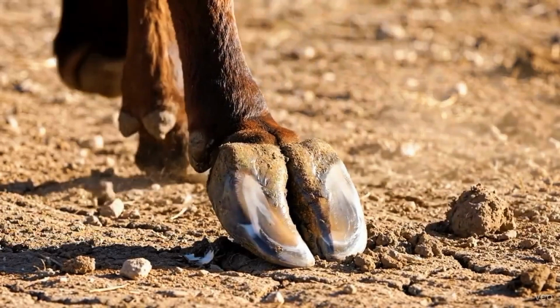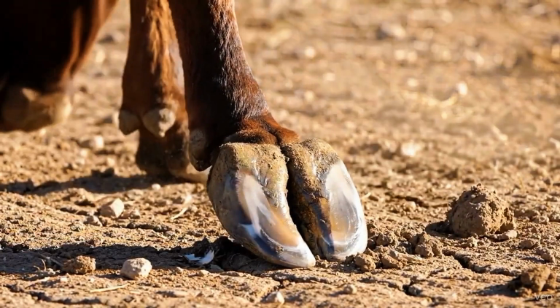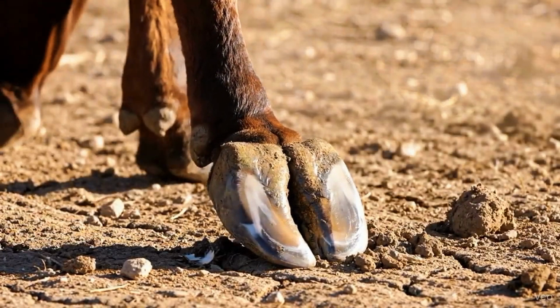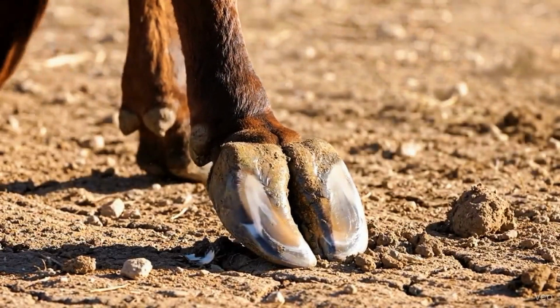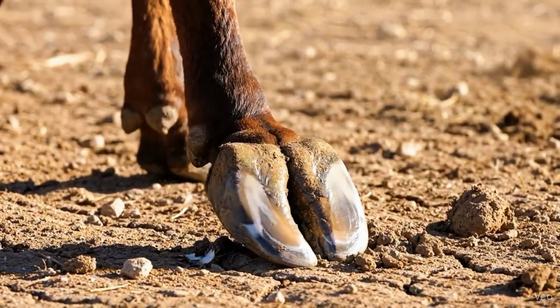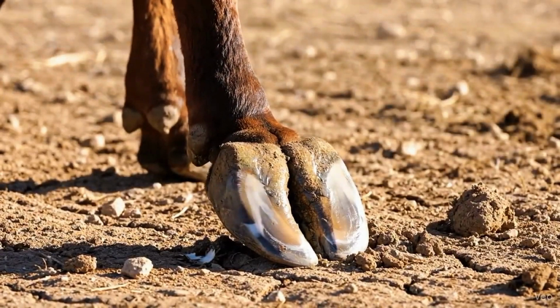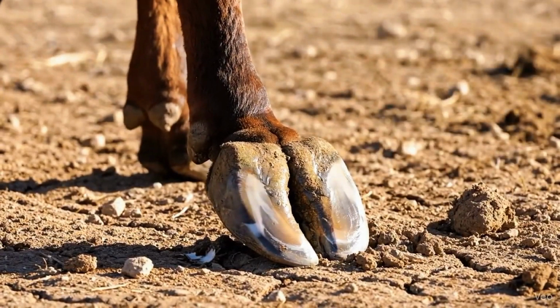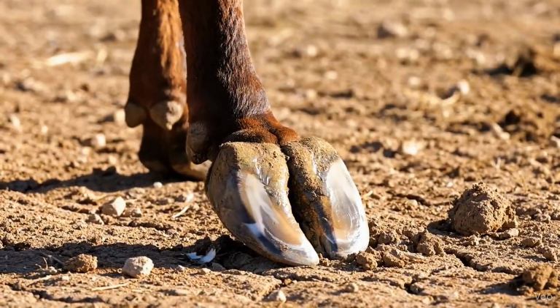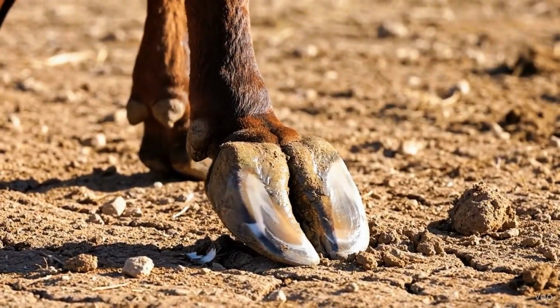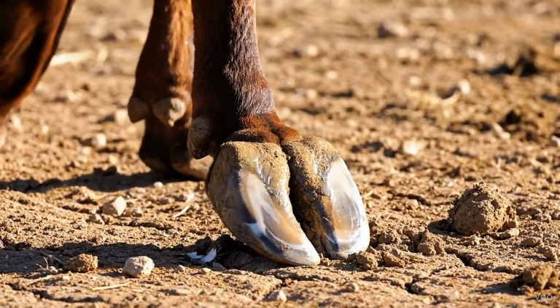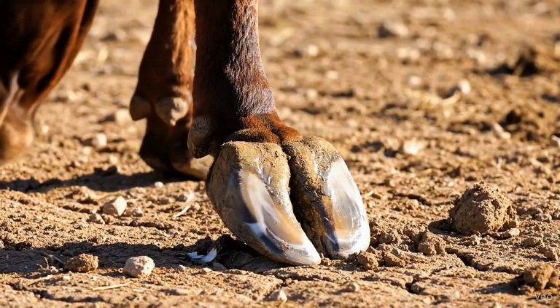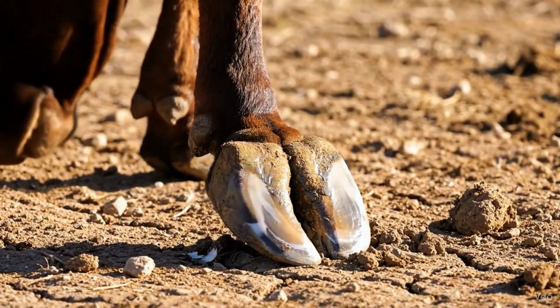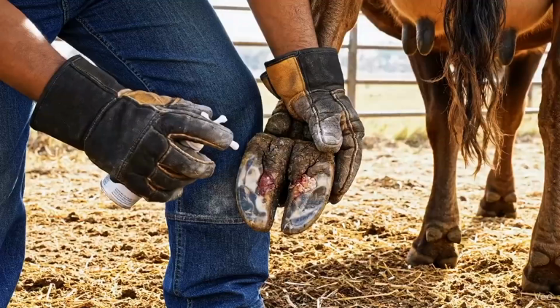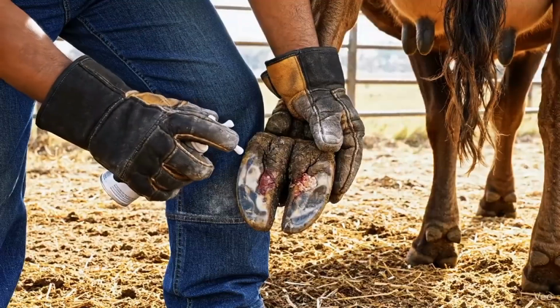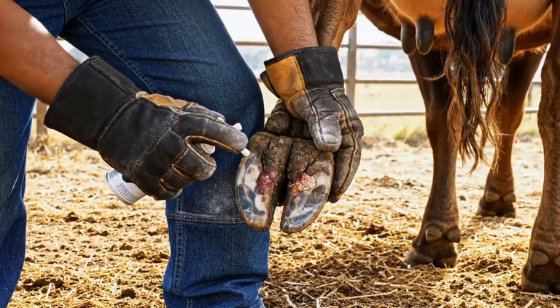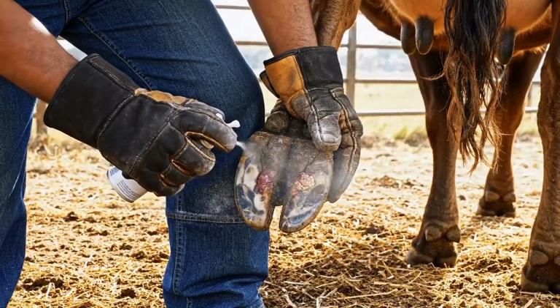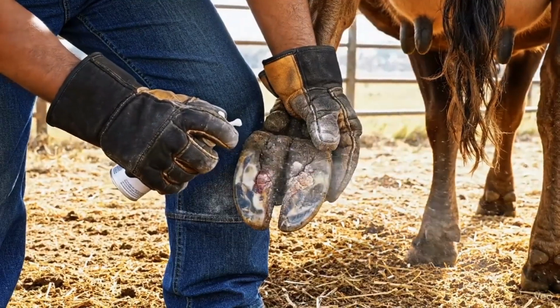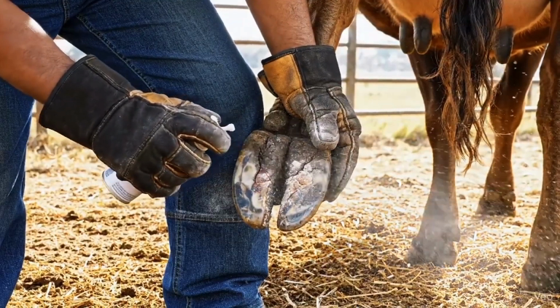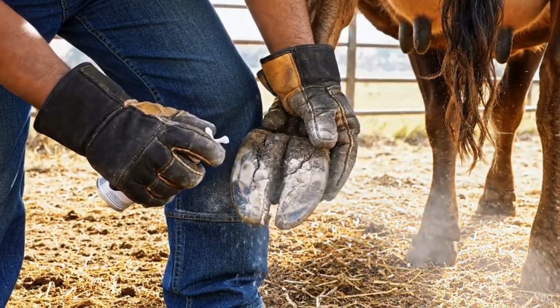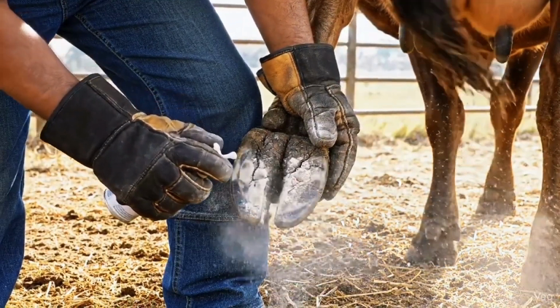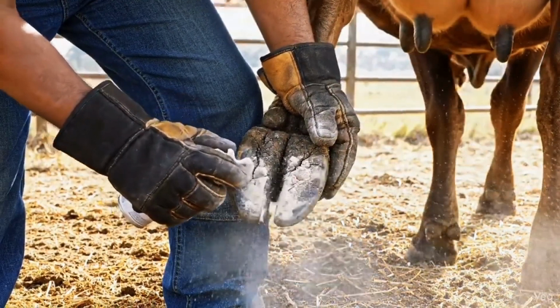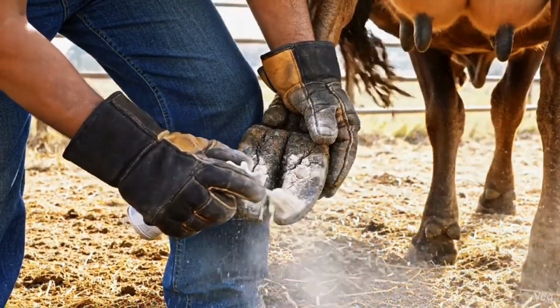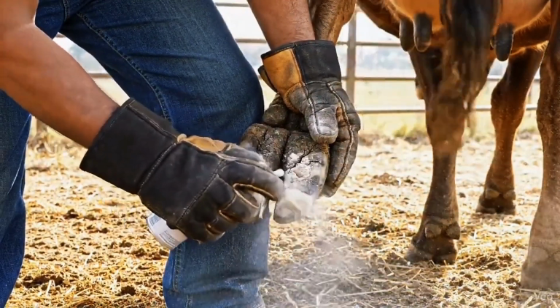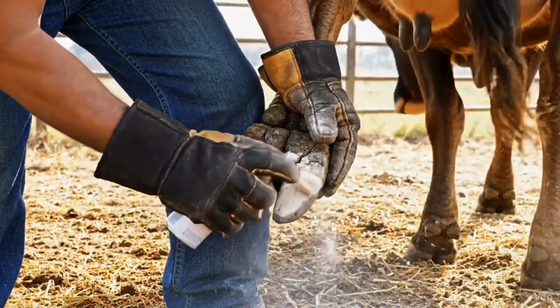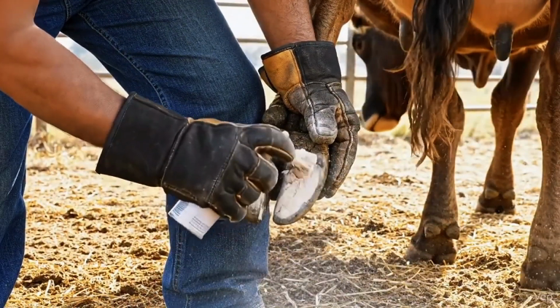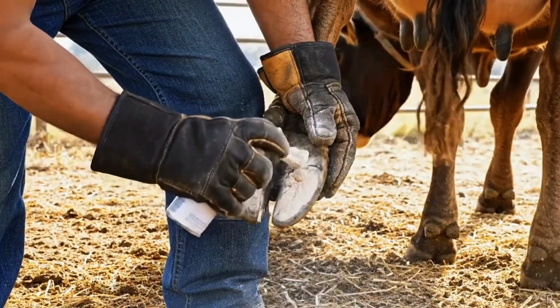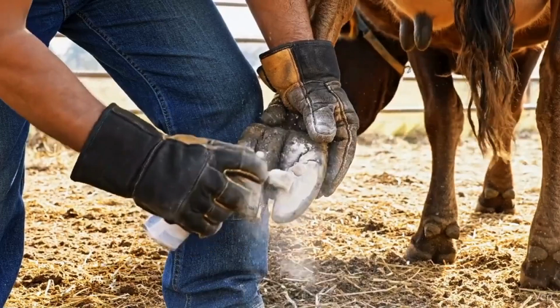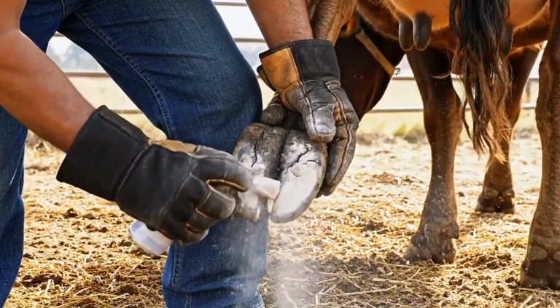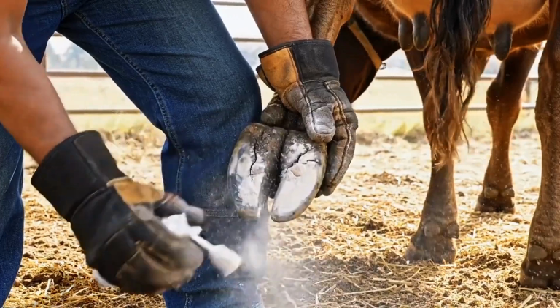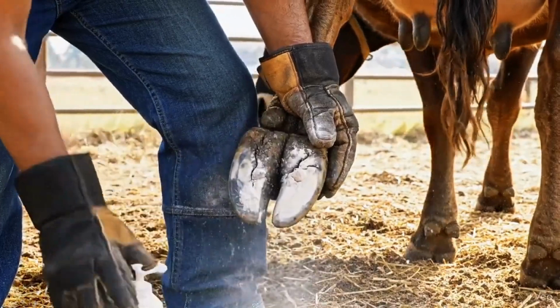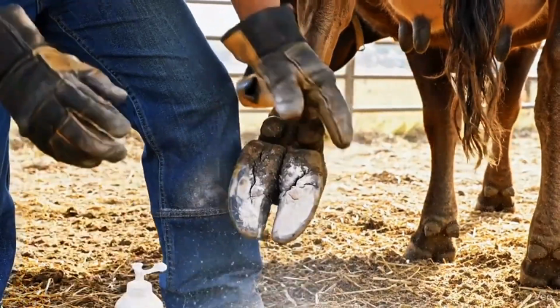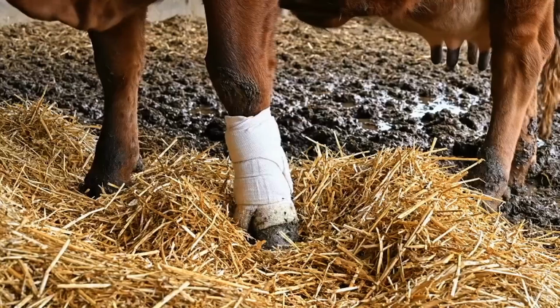Clean, sealed cracks and steady footing mark the final stages of recovery. Healing powder protects the hoof, absorbs moisture, and promotes faster recovery from infection and abscesses.